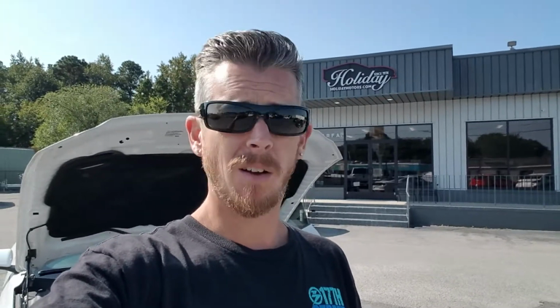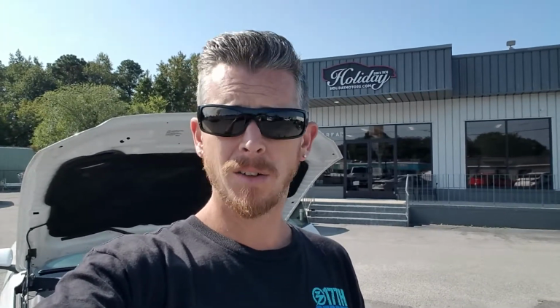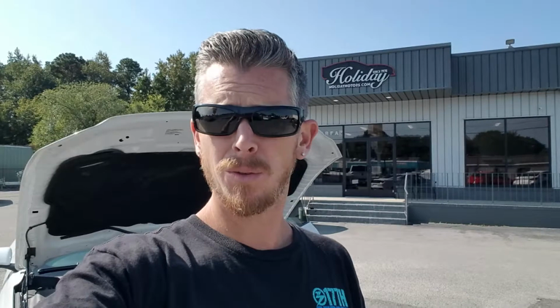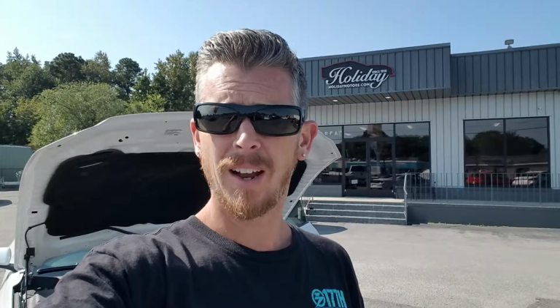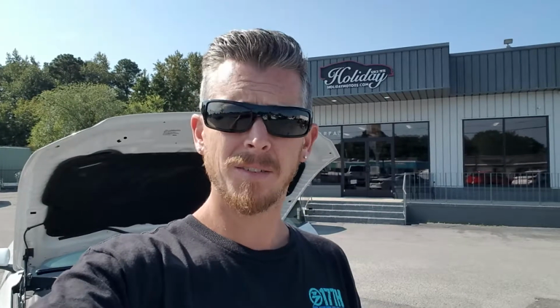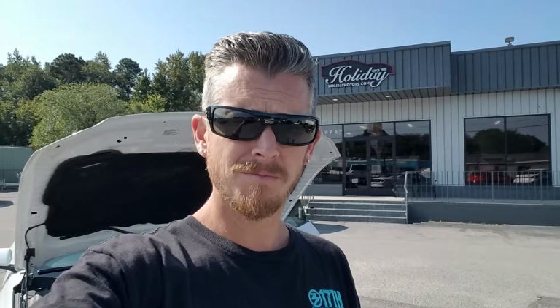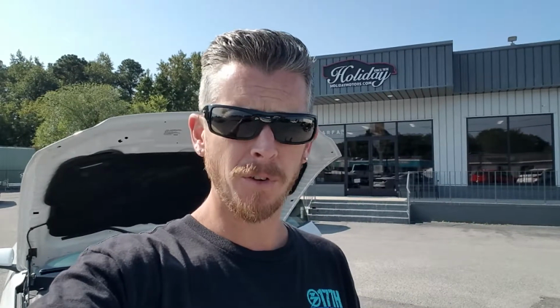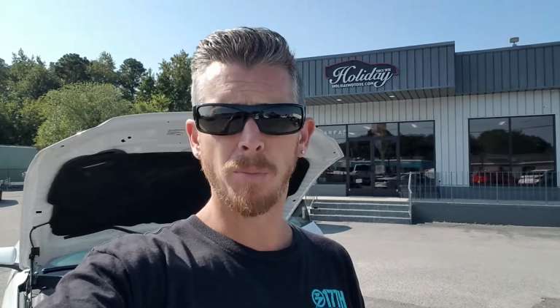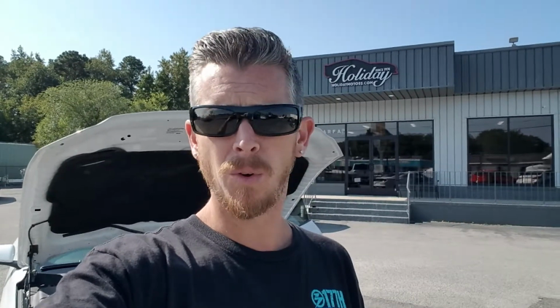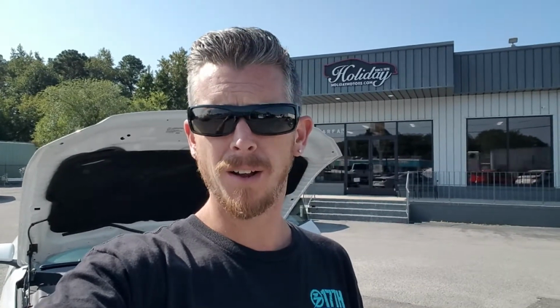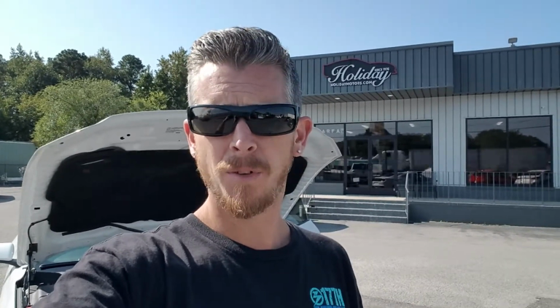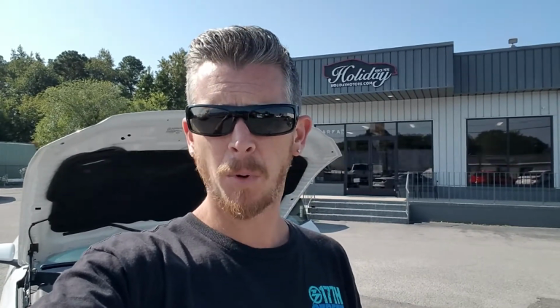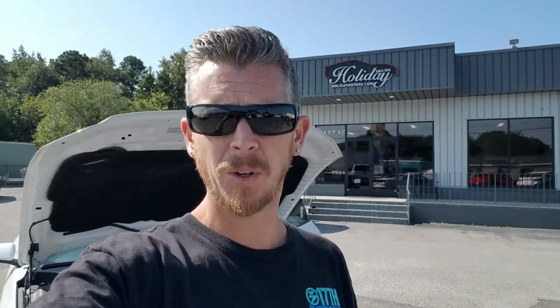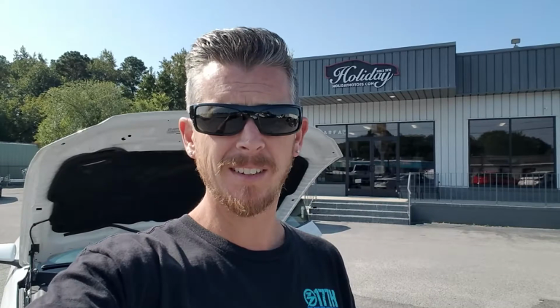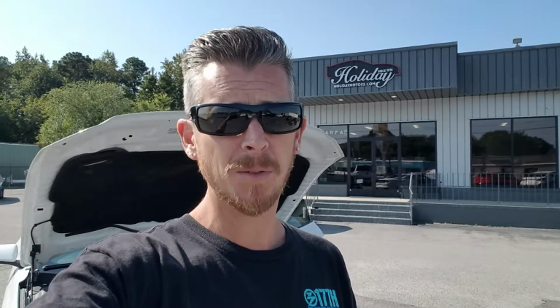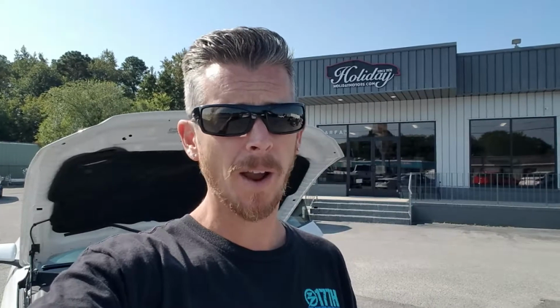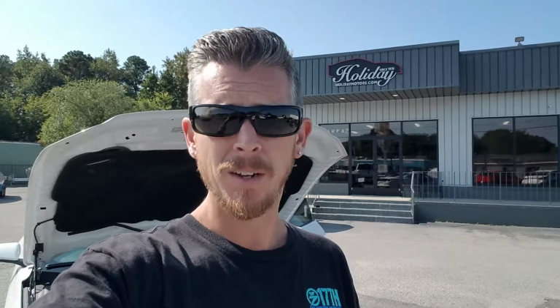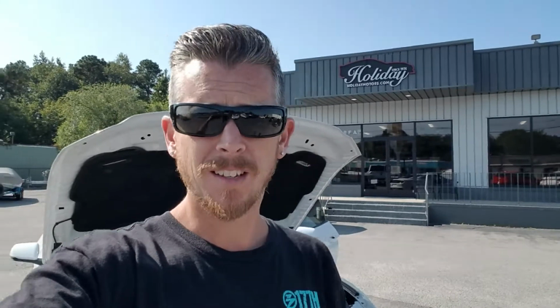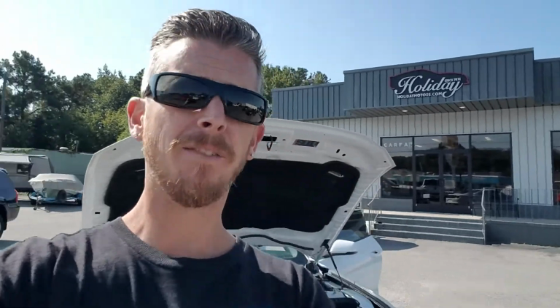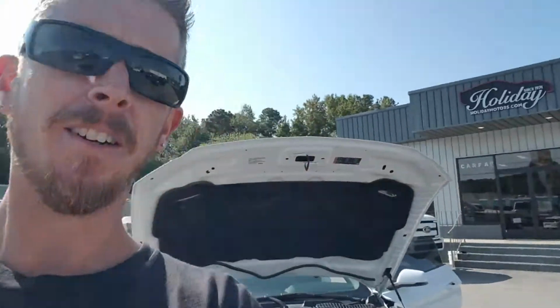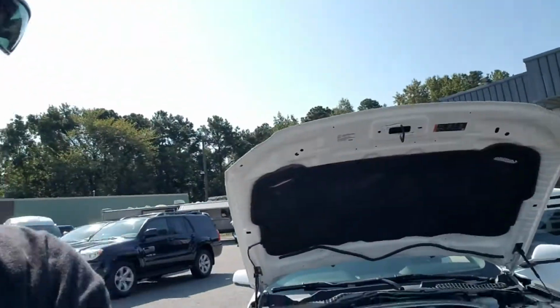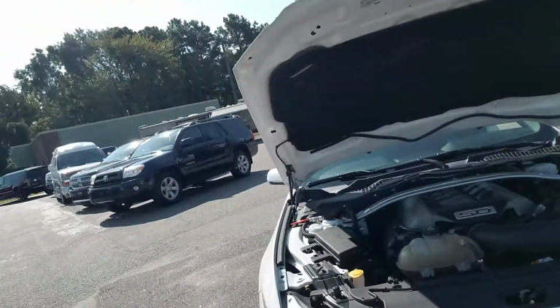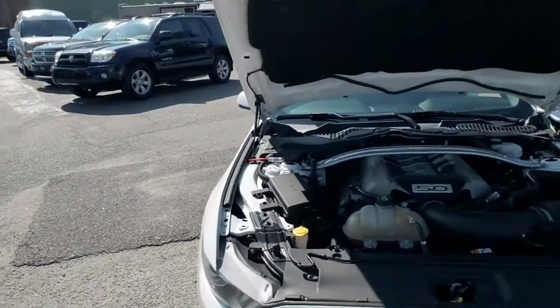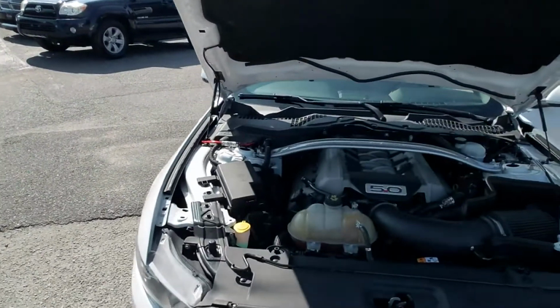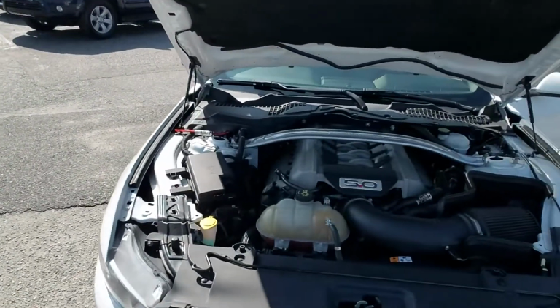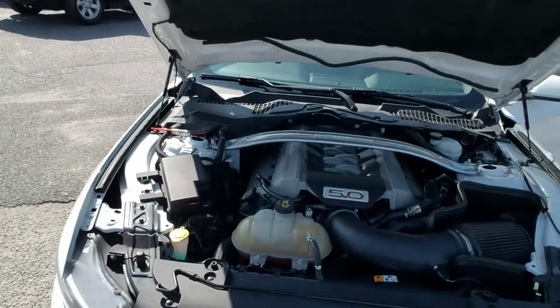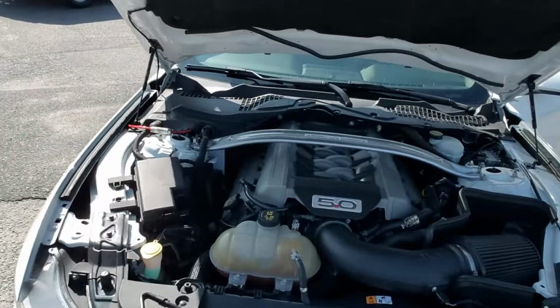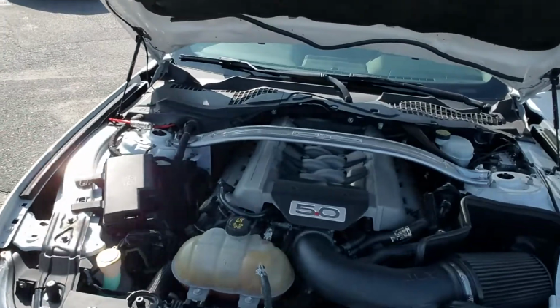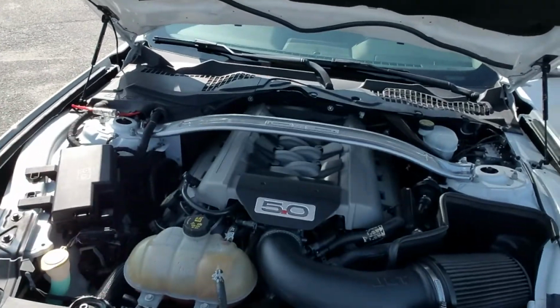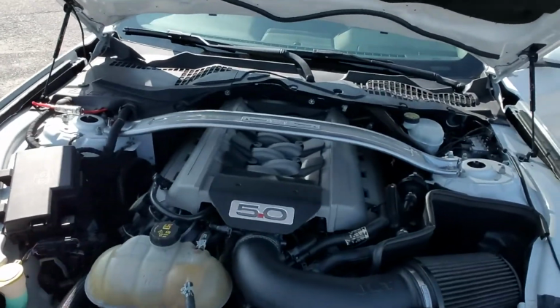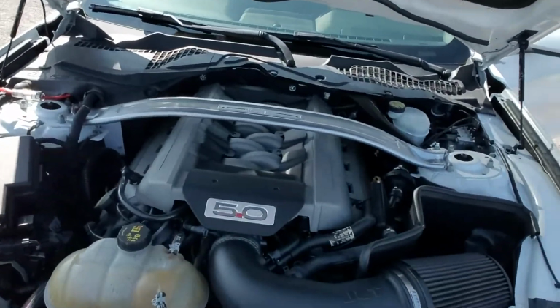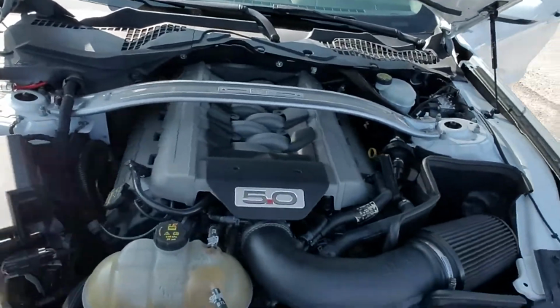It's also got a few little bolt-on performance parts to it, and it is pretty radical. This has the 5-liter GT engine in it. It also has the JLT intake that you can see here.